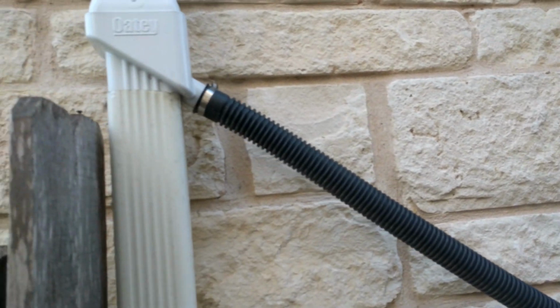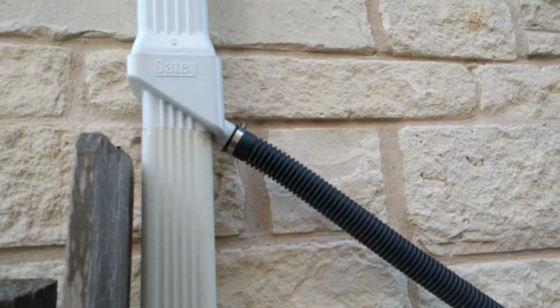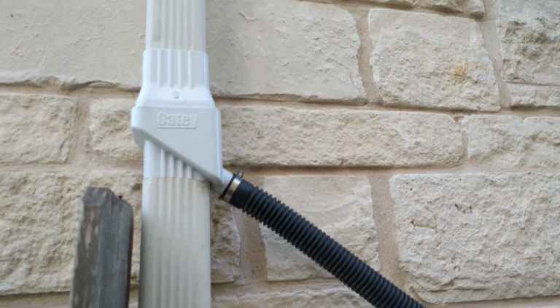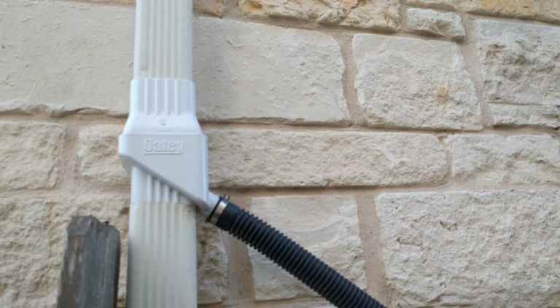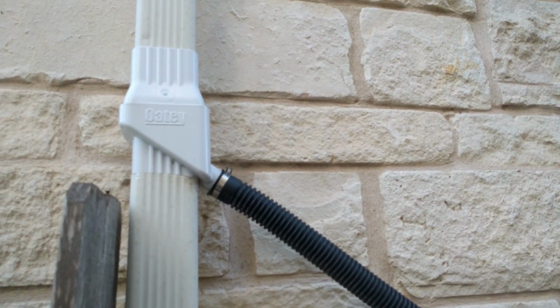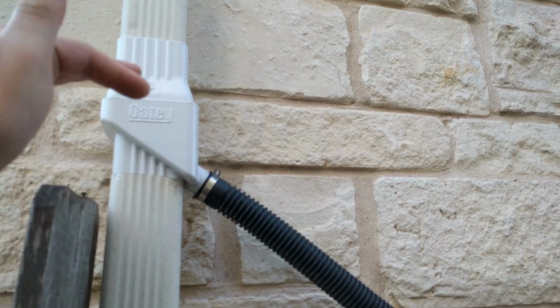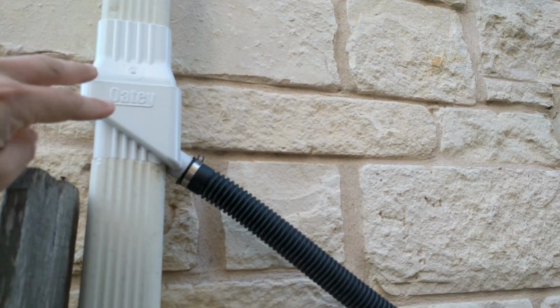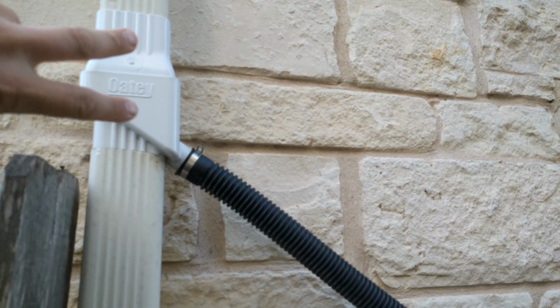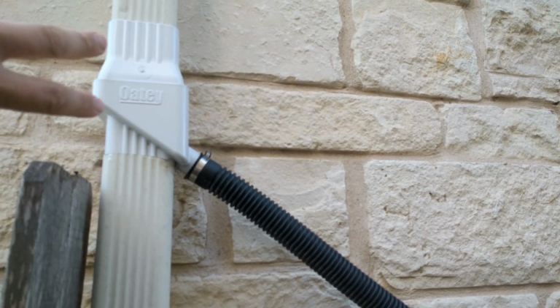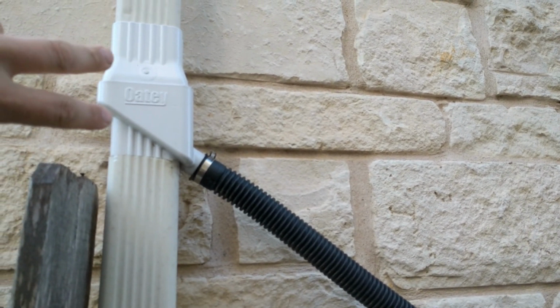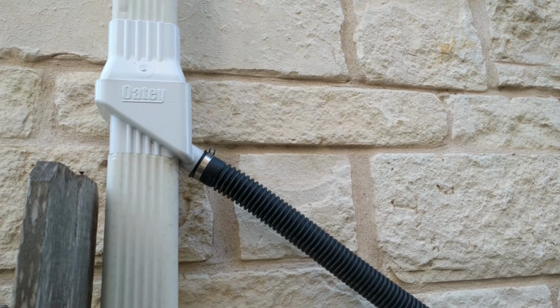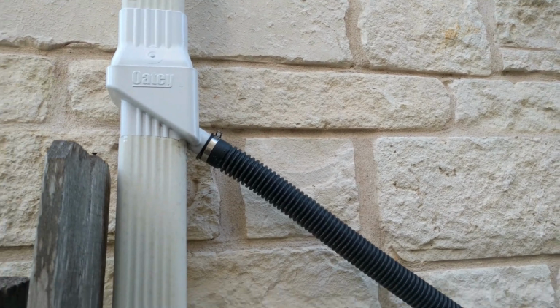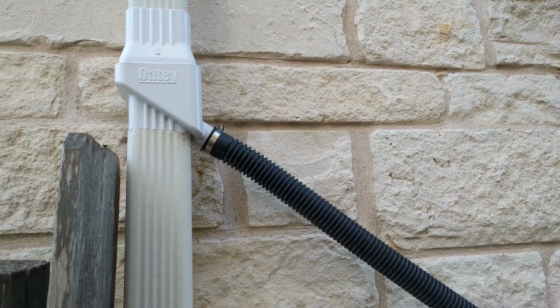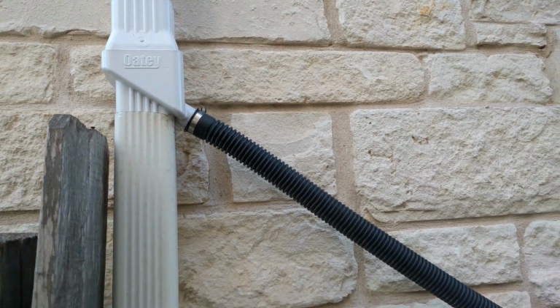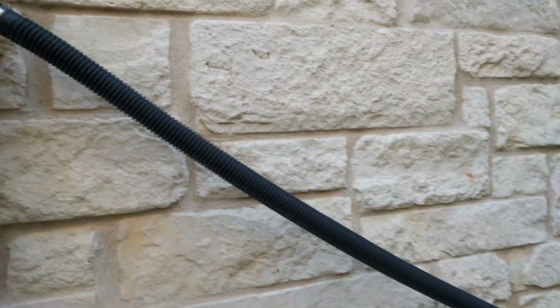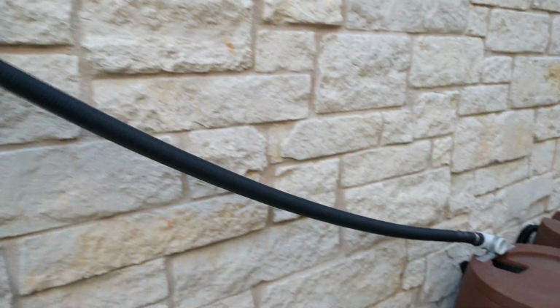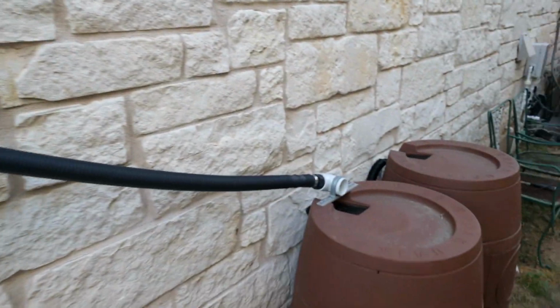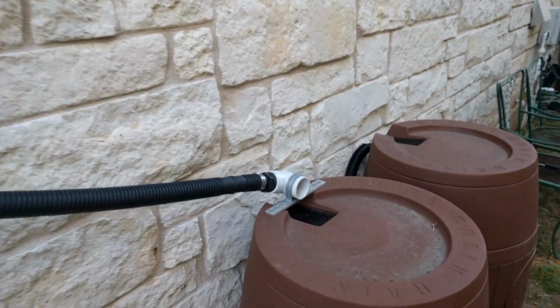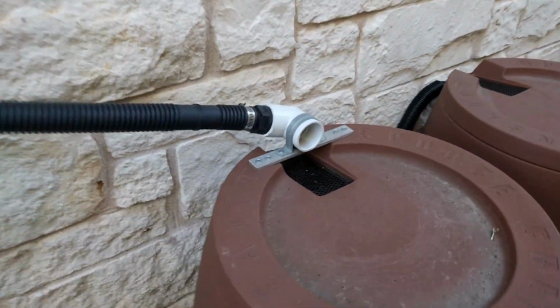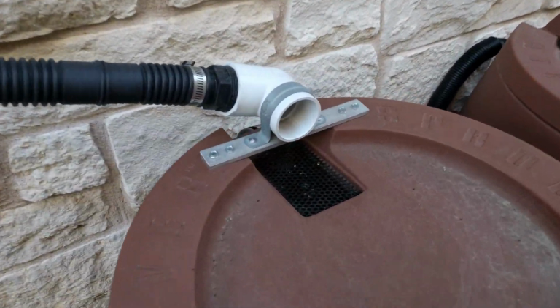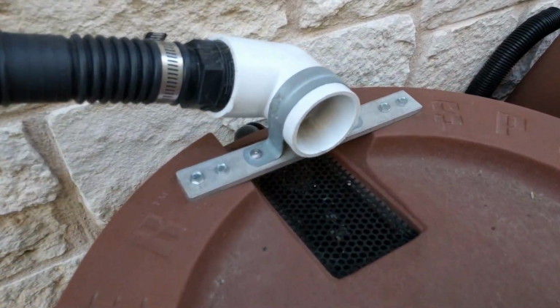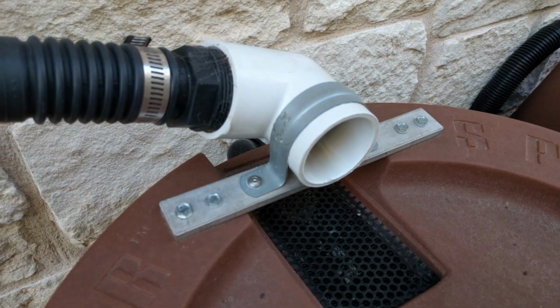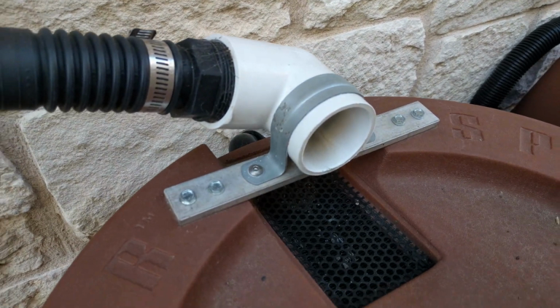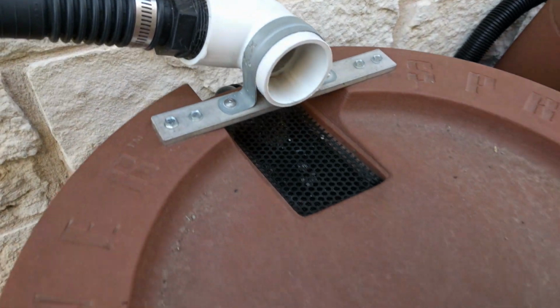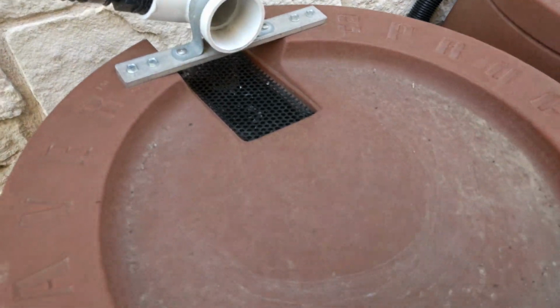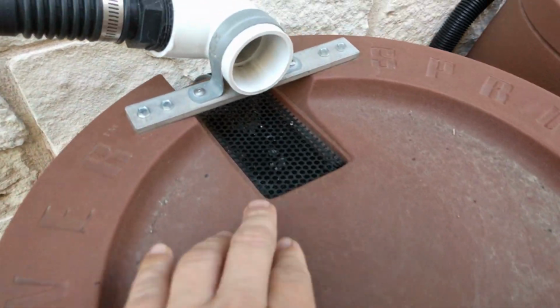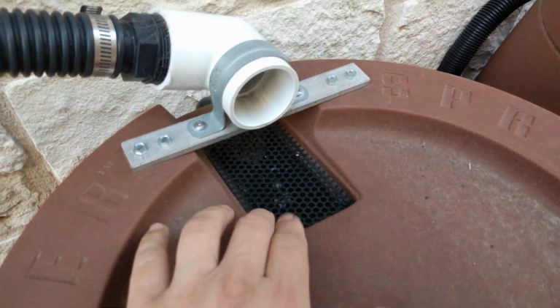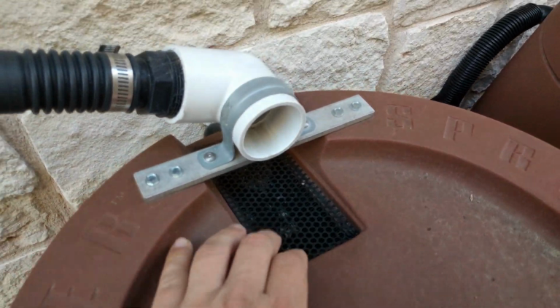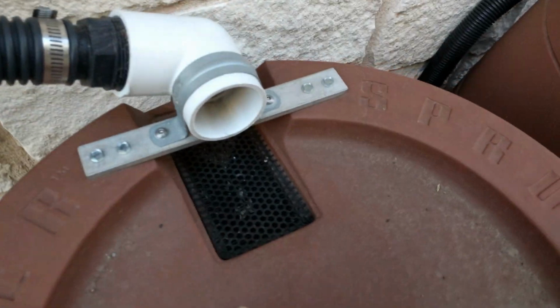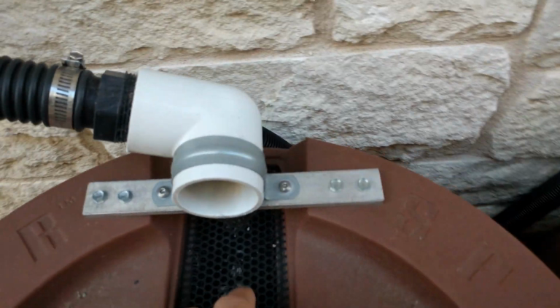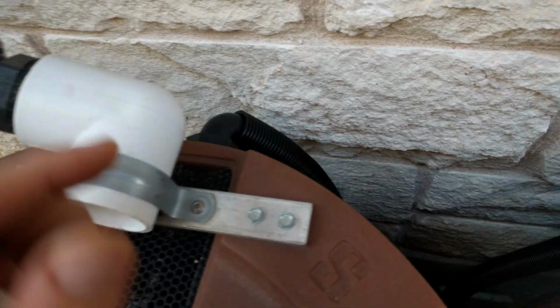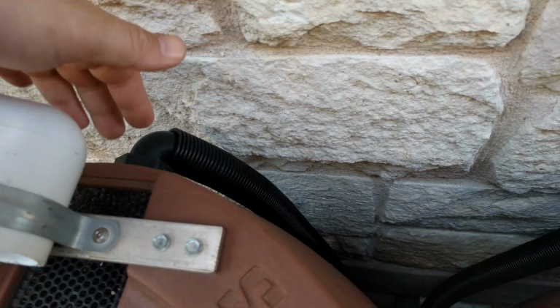It comes out of an Oatey brand coupler. You put two little cuts in your downspout there and it just grabs the water off the walls and sends it over — it lets some bypass. So there are some grates here.